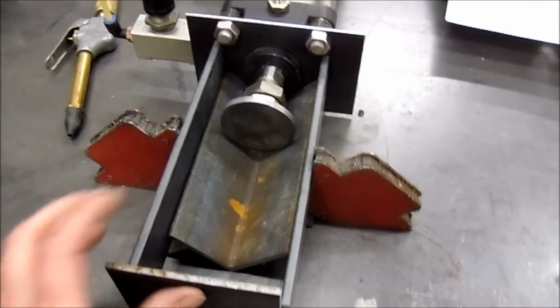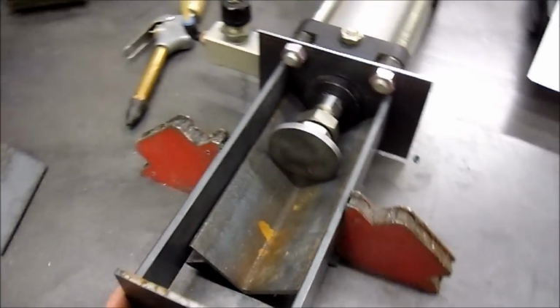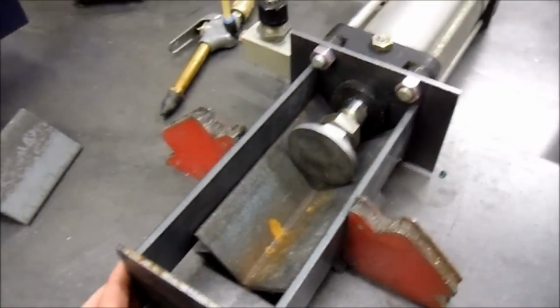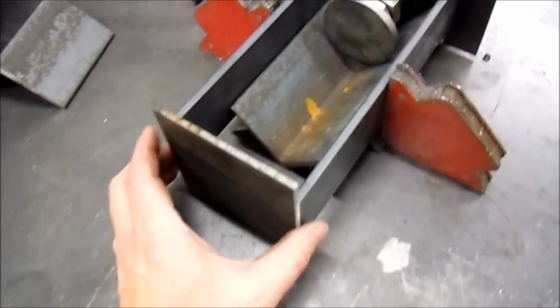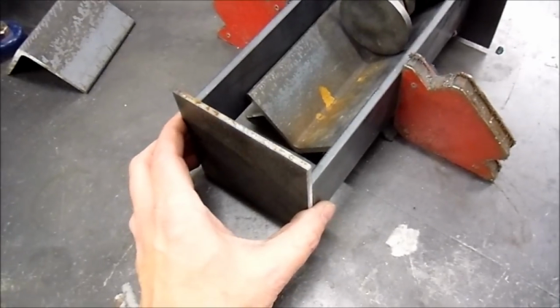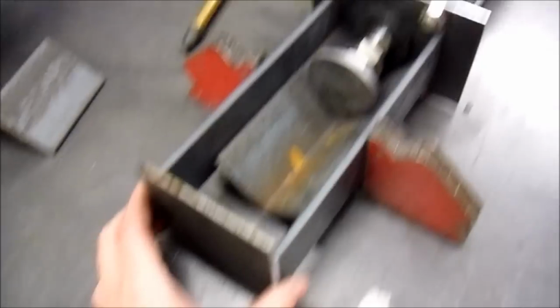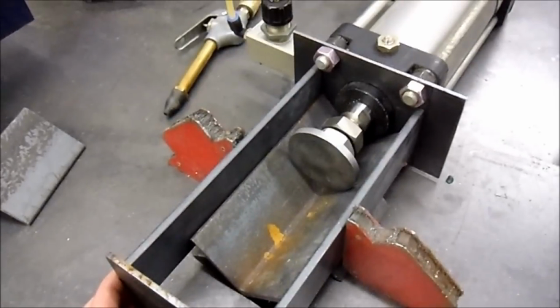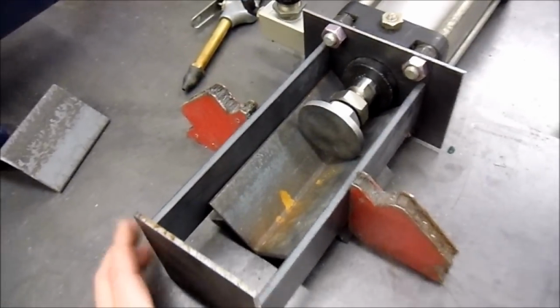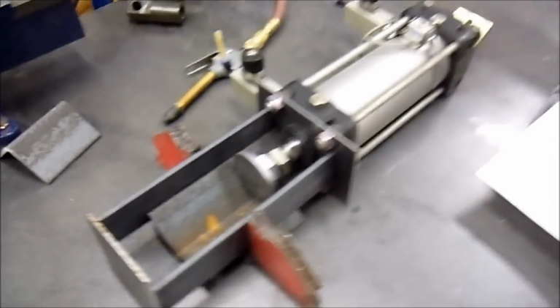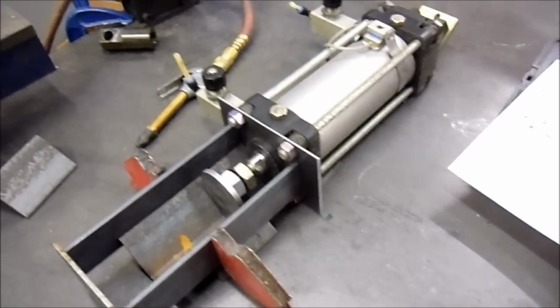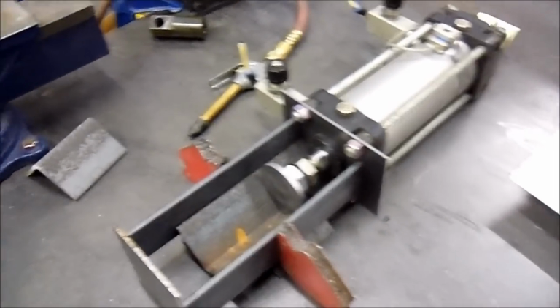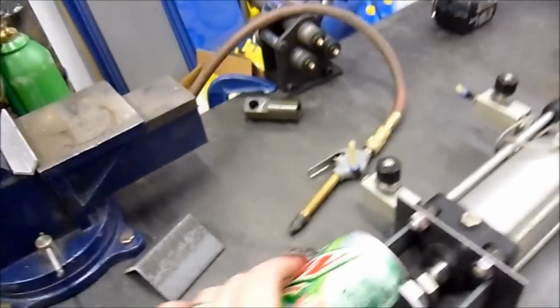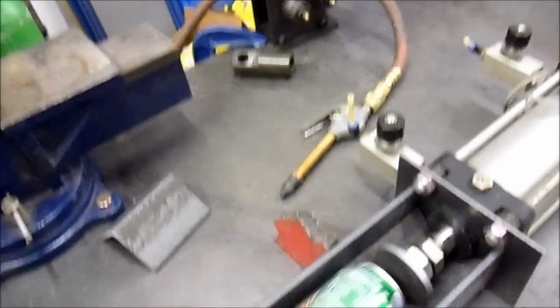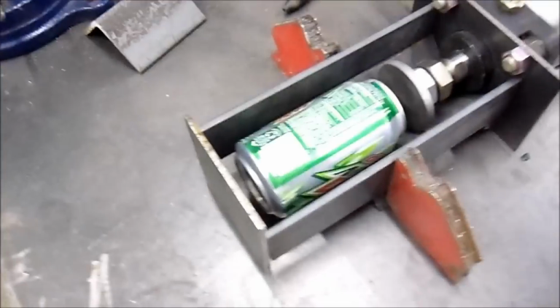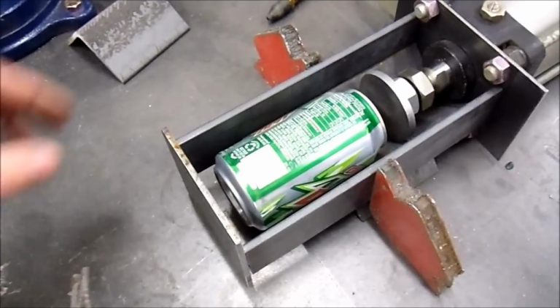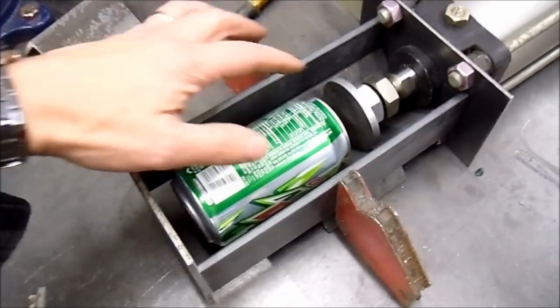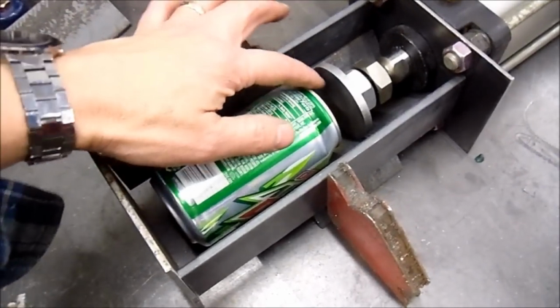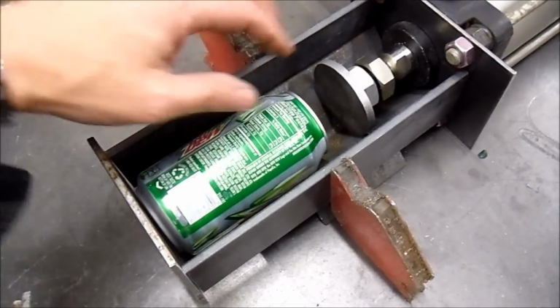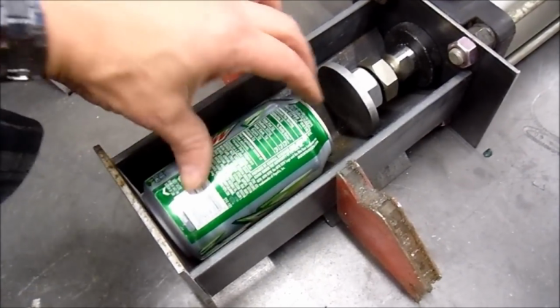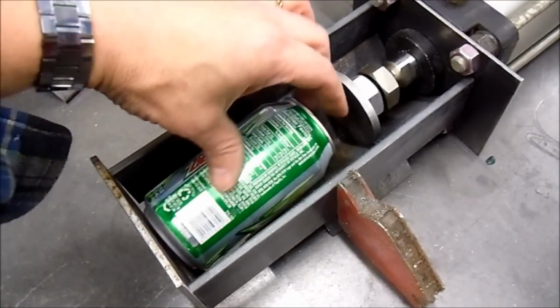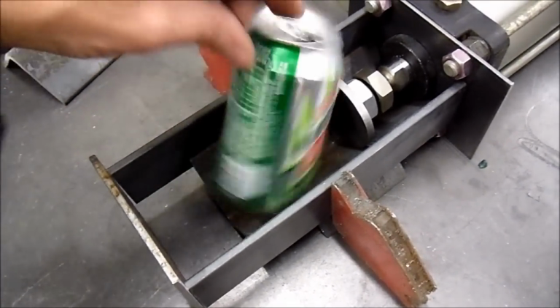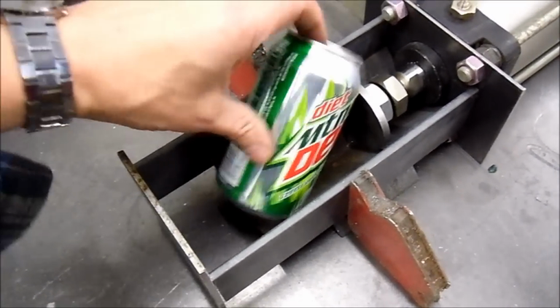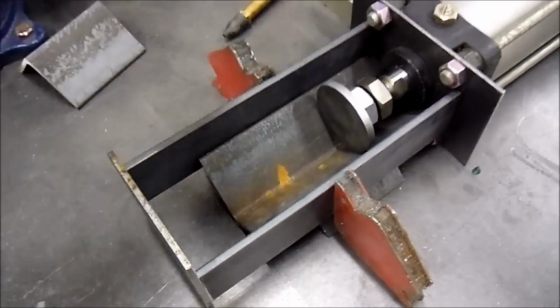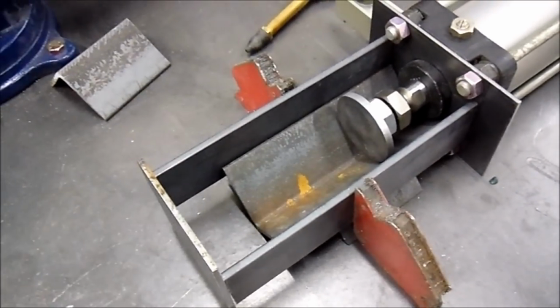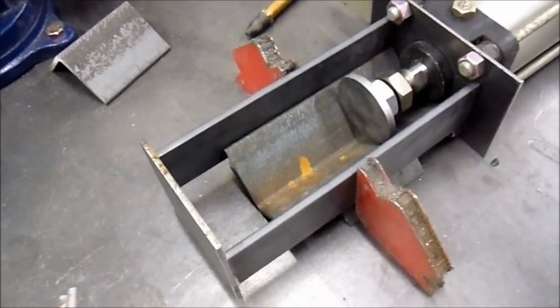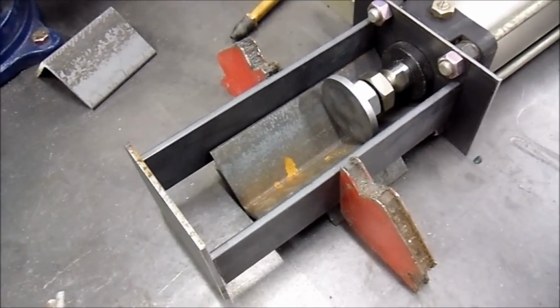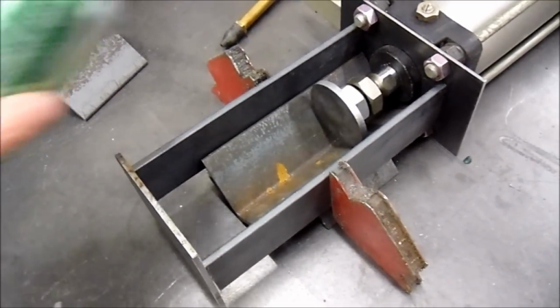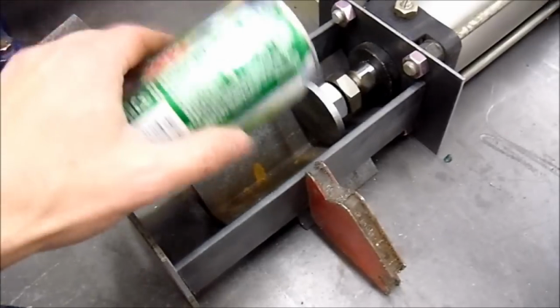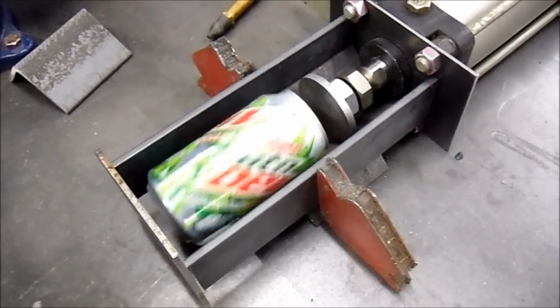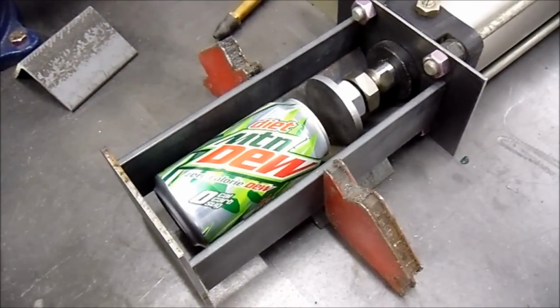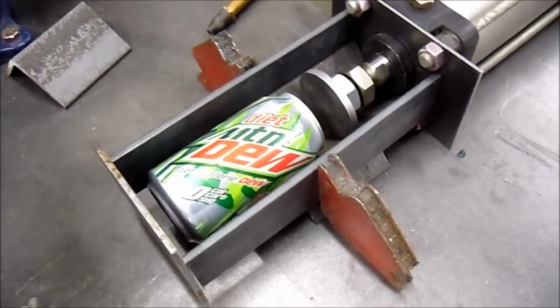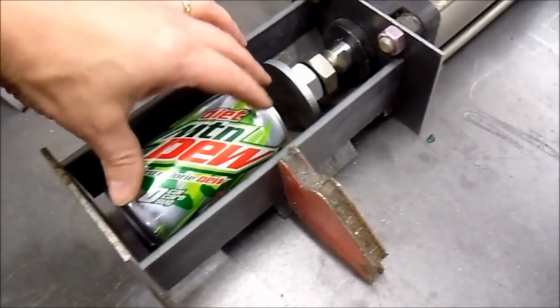And when everything is kind of mocked up here, you can see if we put this can in here — look at that. That is going to work out pretty darn good. Just trapped it in there.